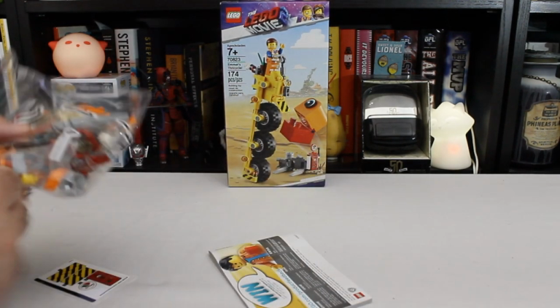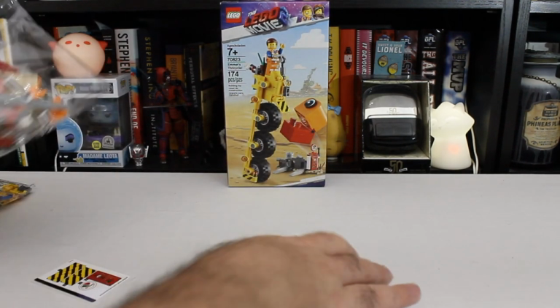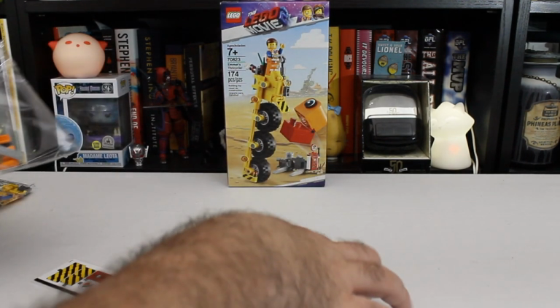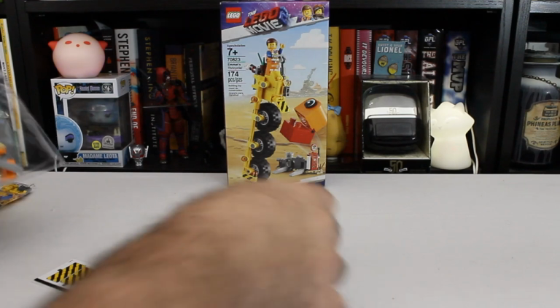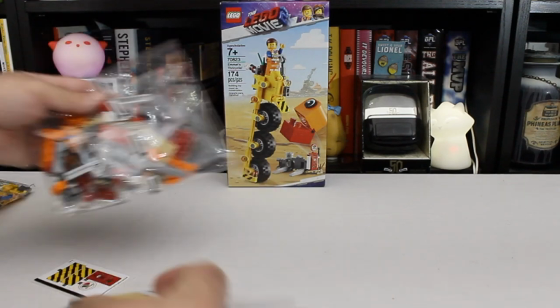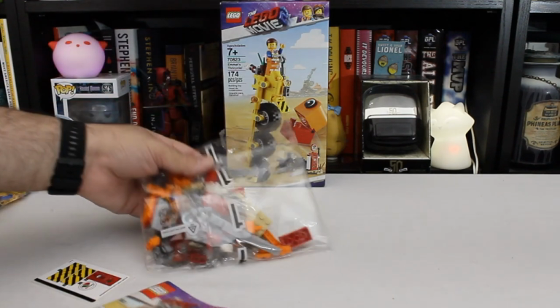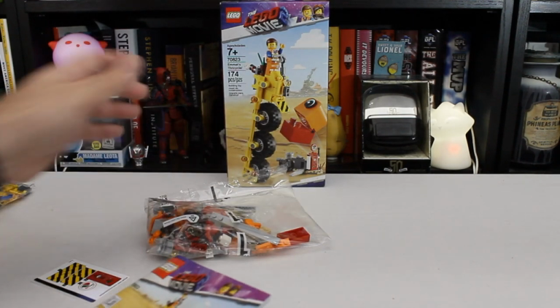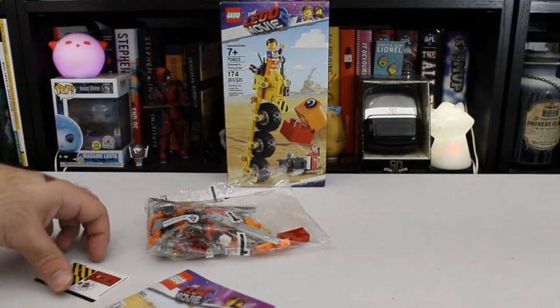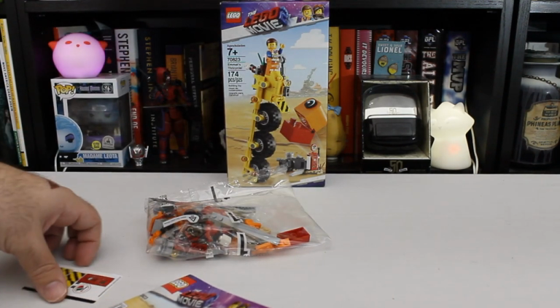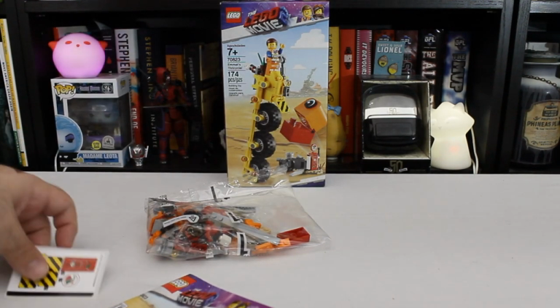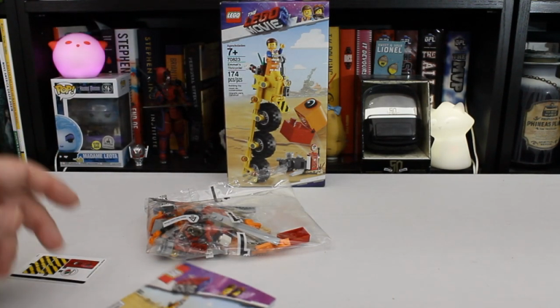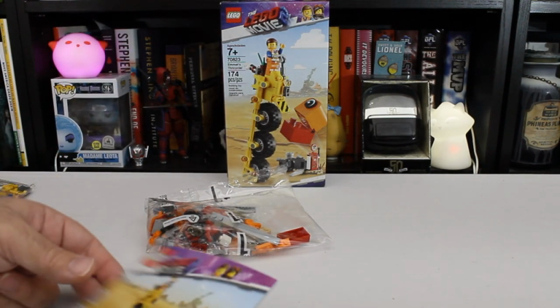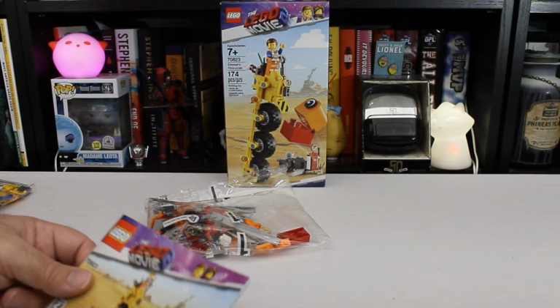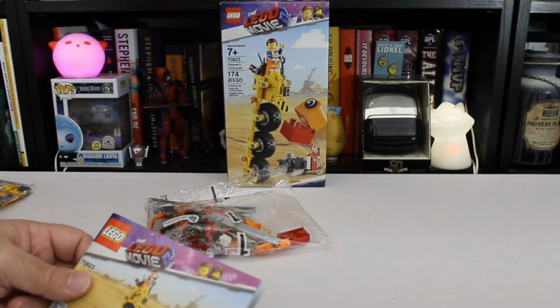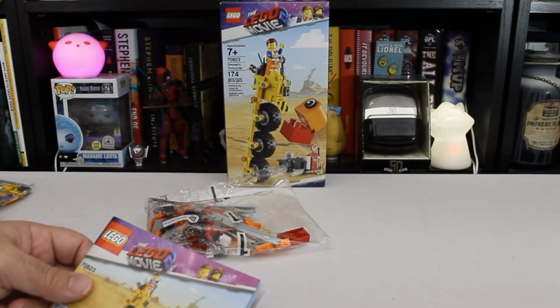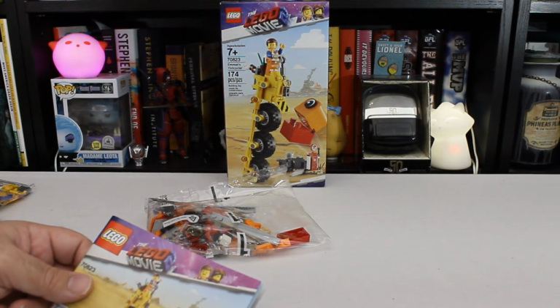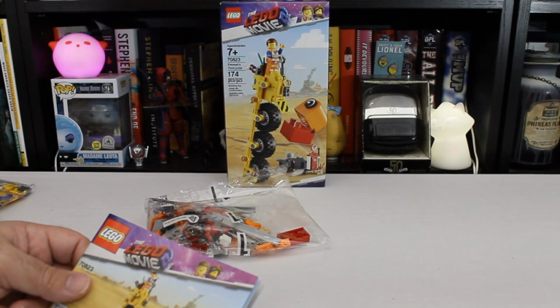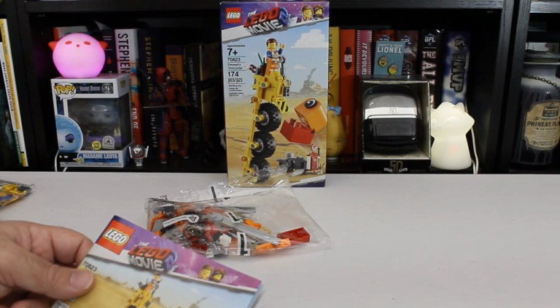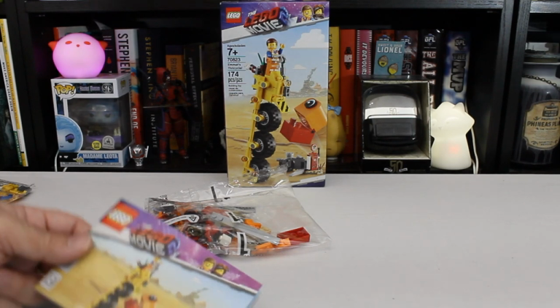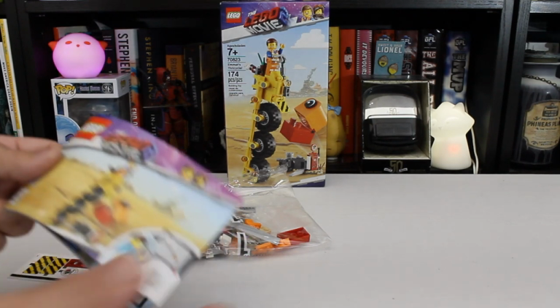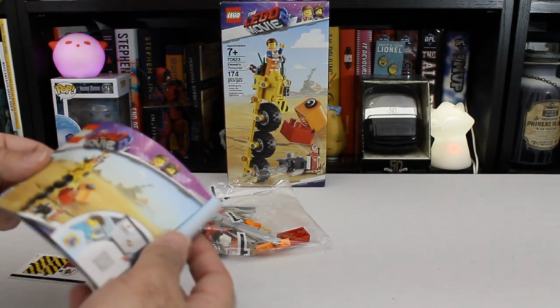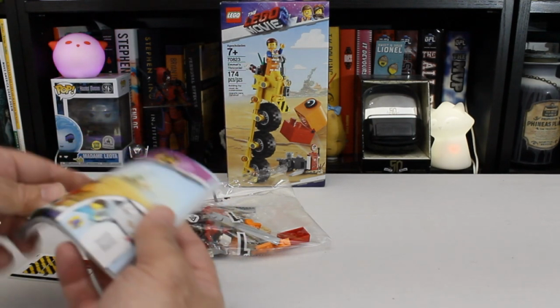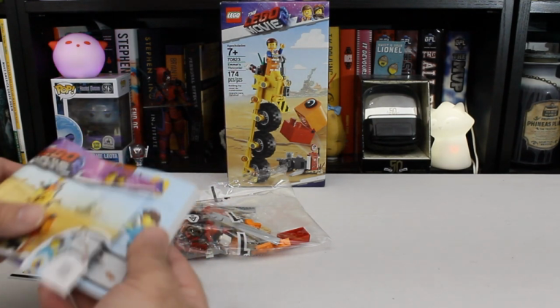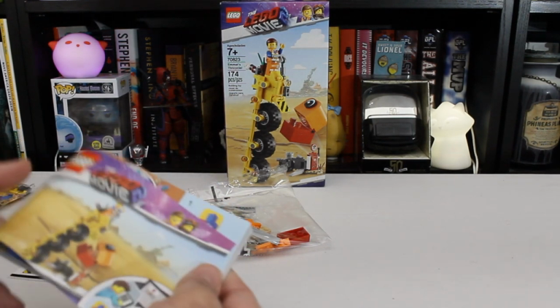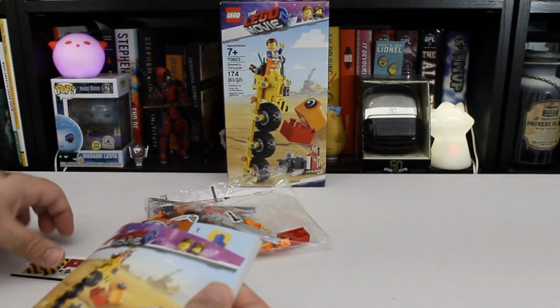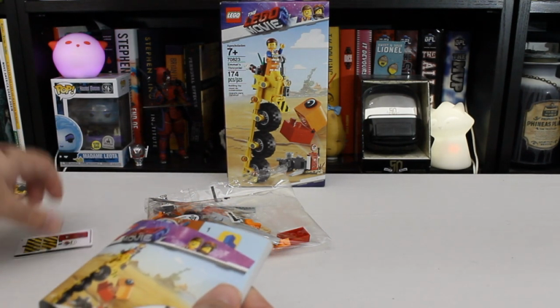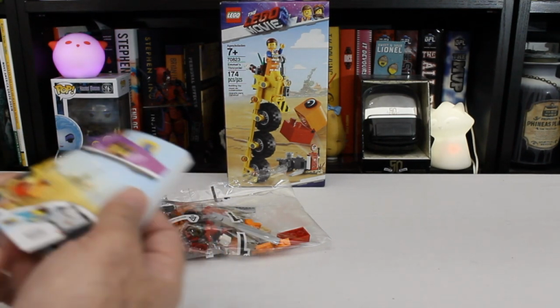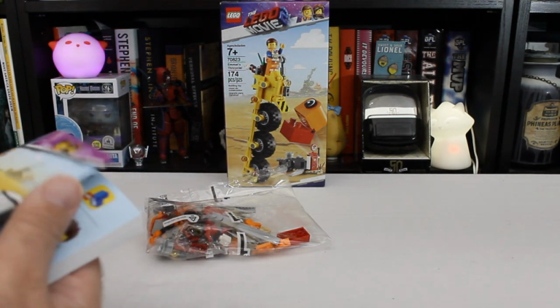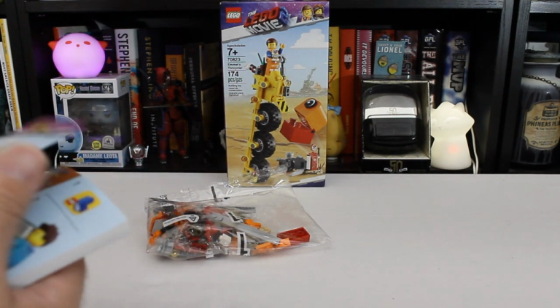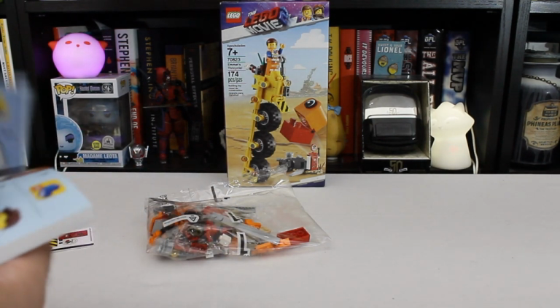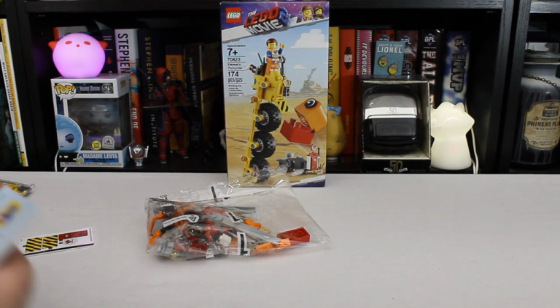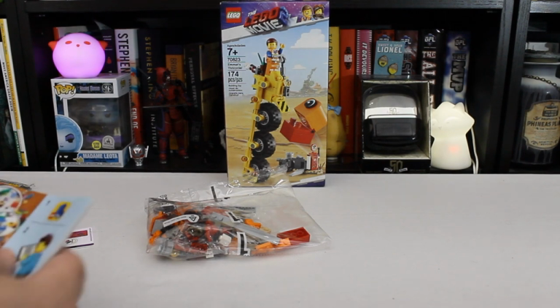We have two bags, 174 pieces, so it's going to be a little bit bigger than the Mandalorians or the Drag Racer, but still pretty small. I think we can keep it under half an hour.